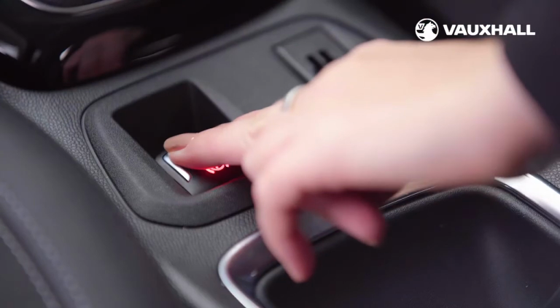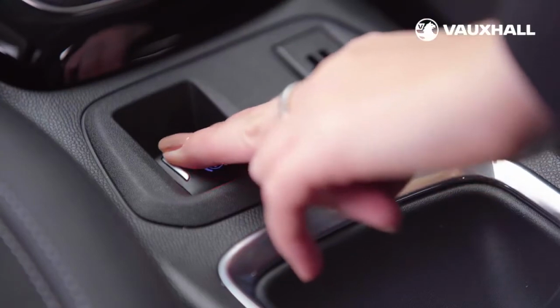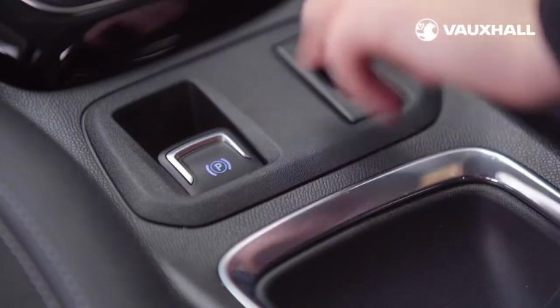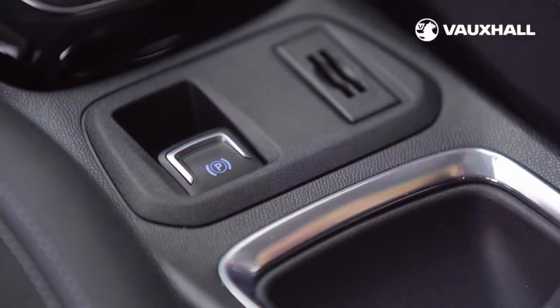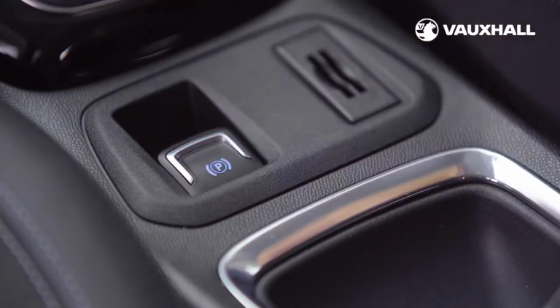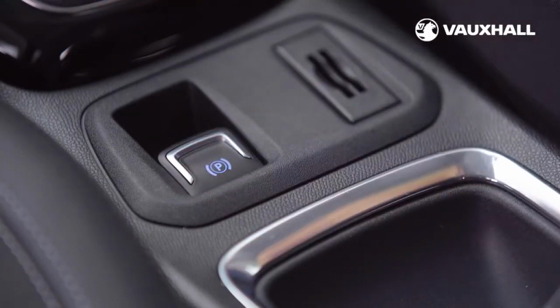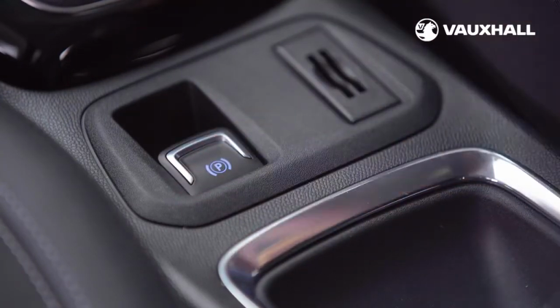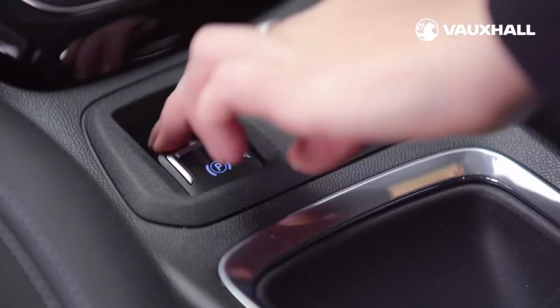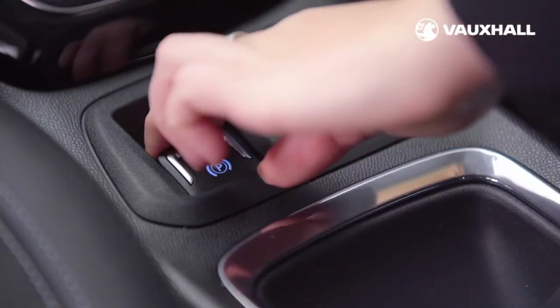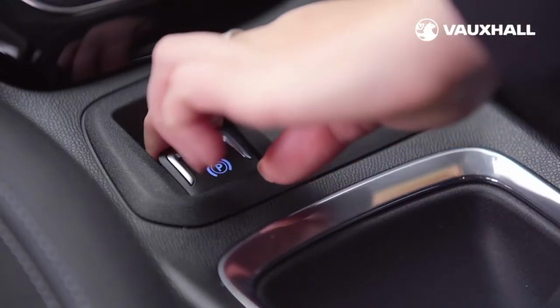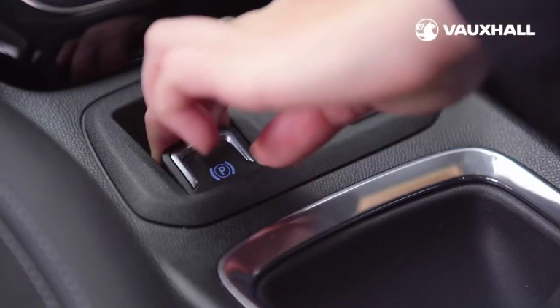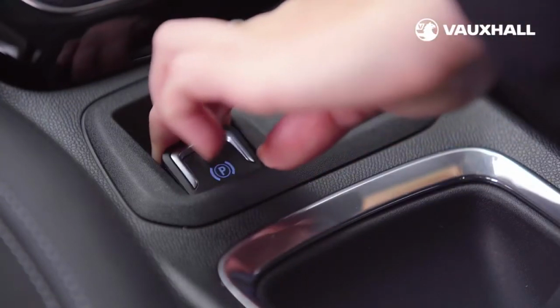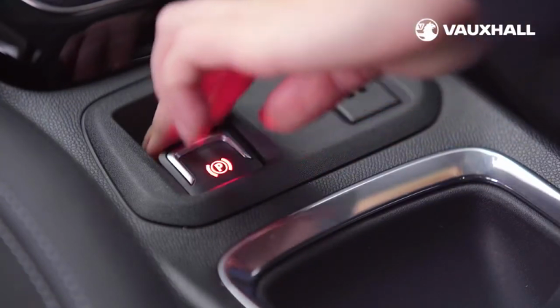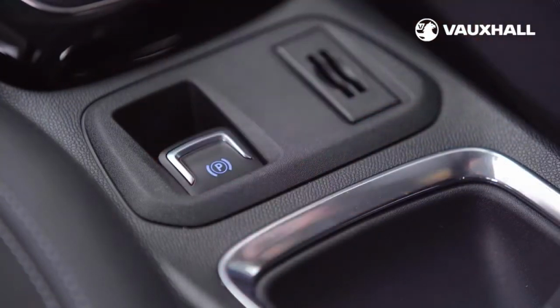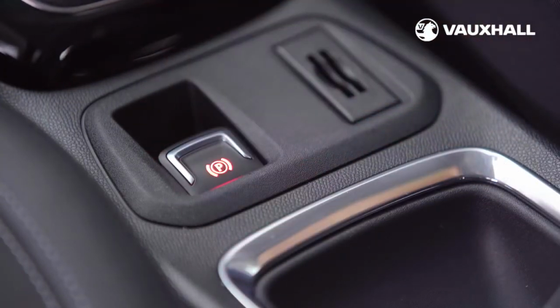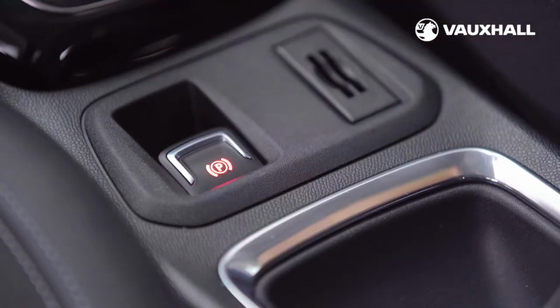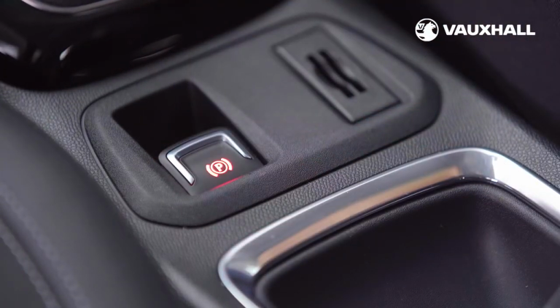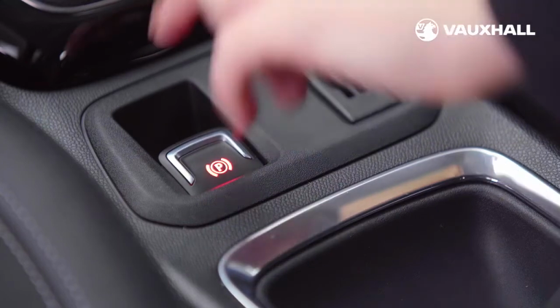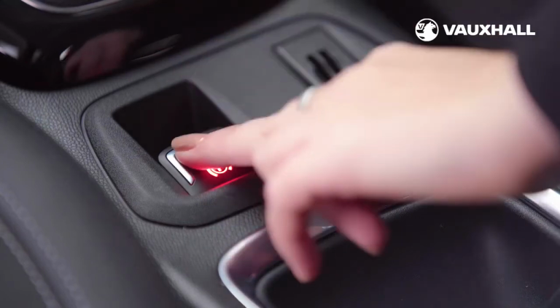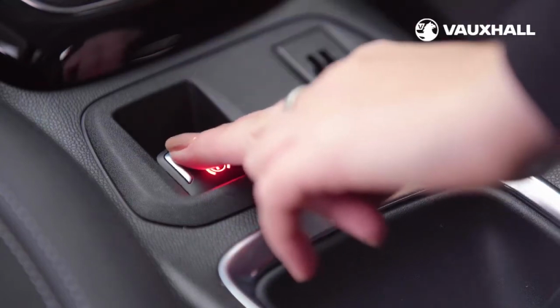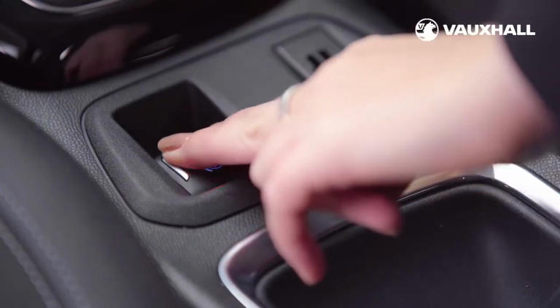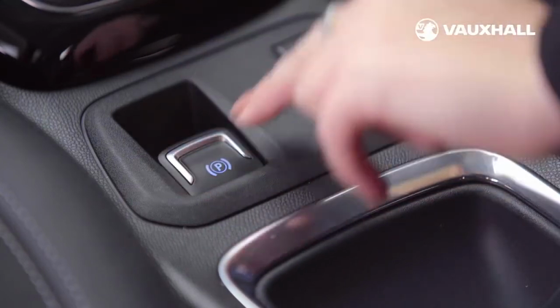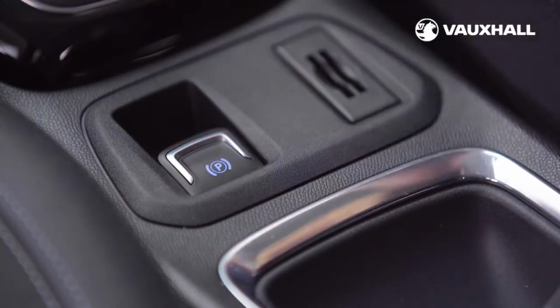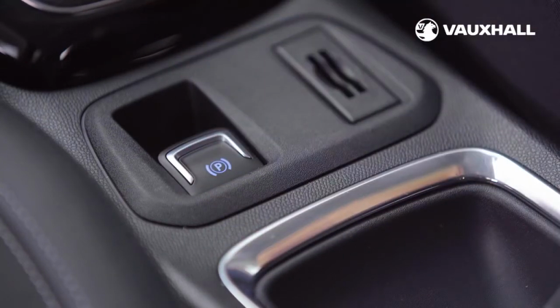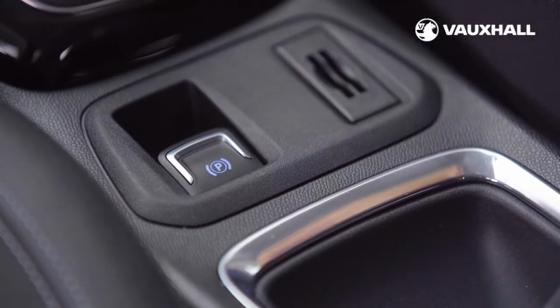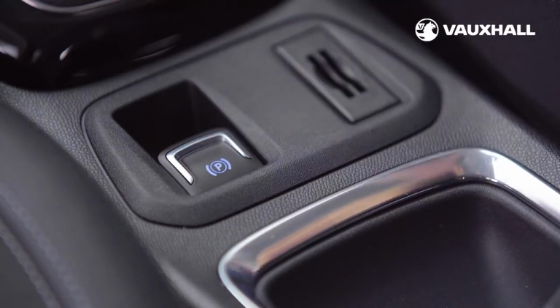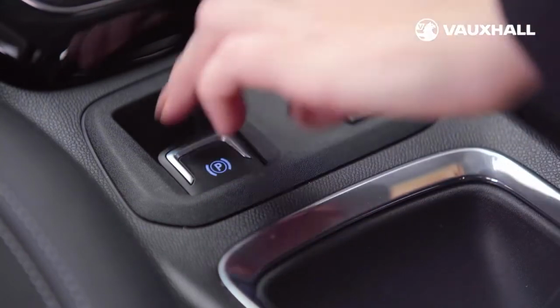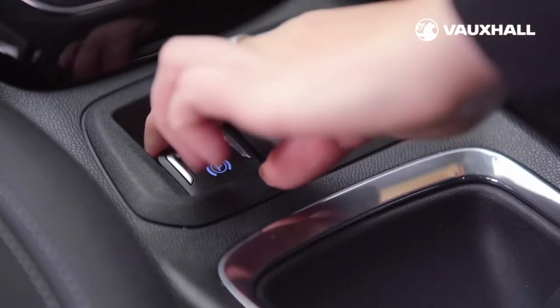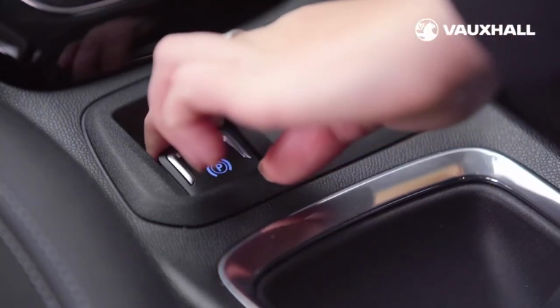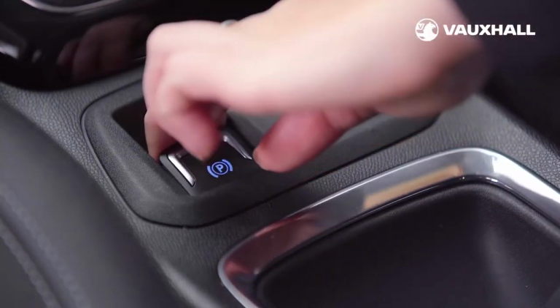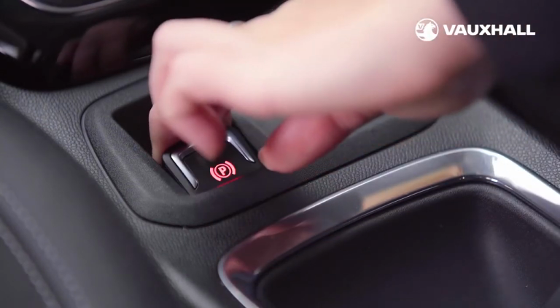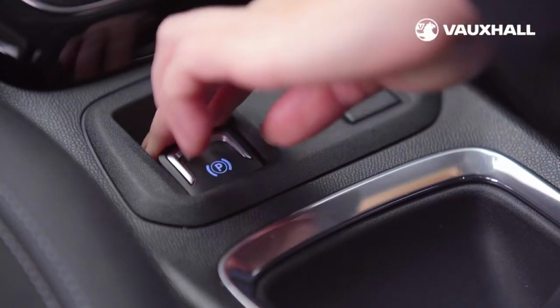Also to the left of you is either a traditional handbrake or an electronic parking brake. Just push it down to switch off and pull up to switch back on again.